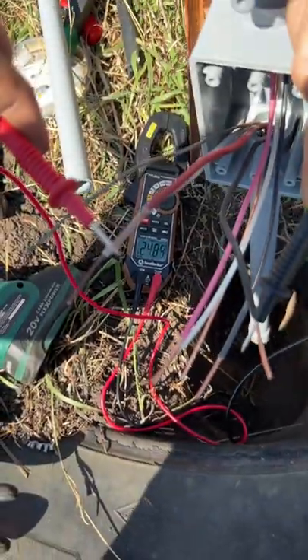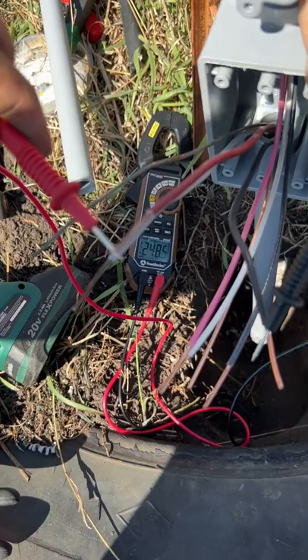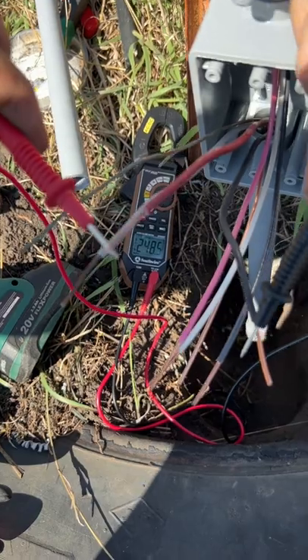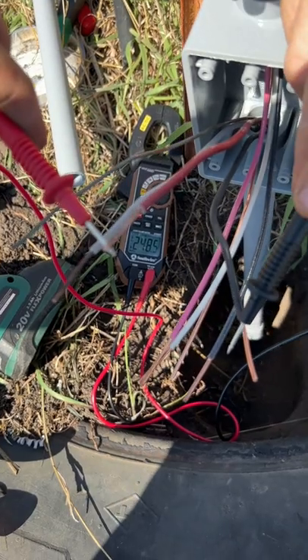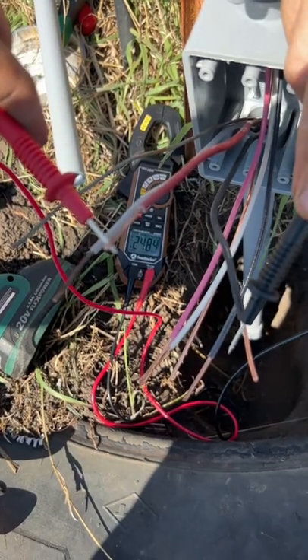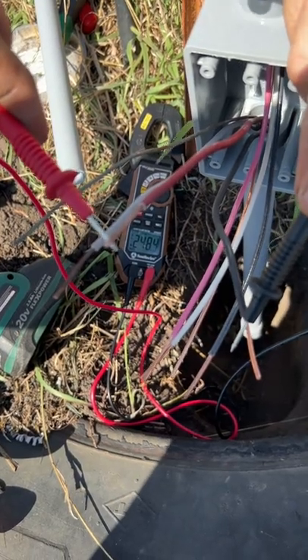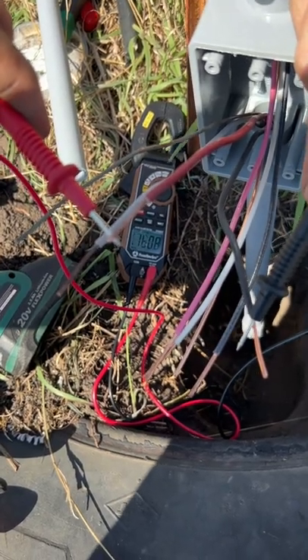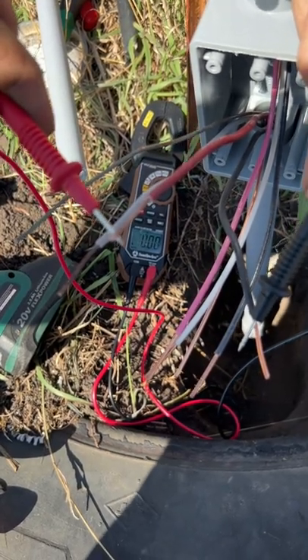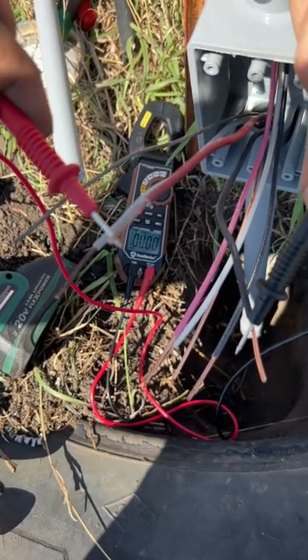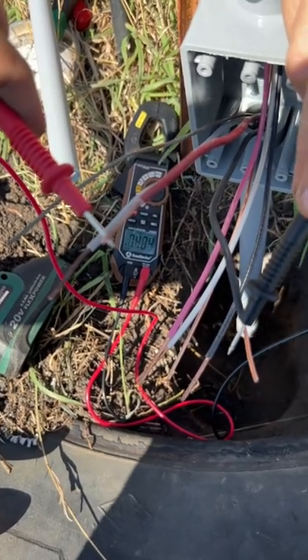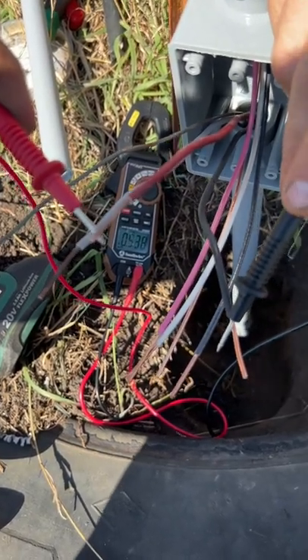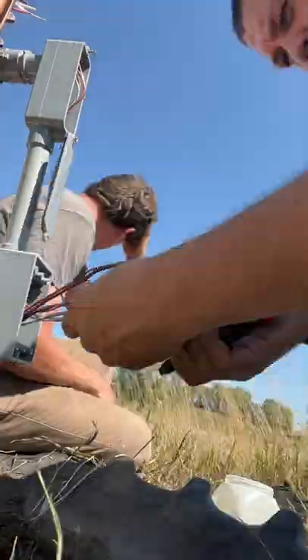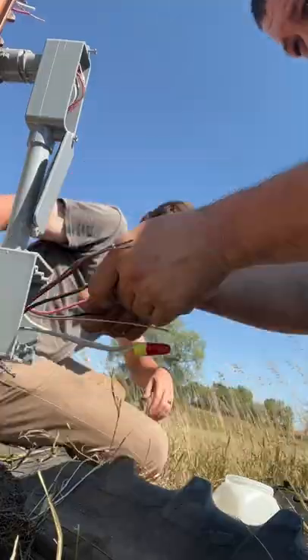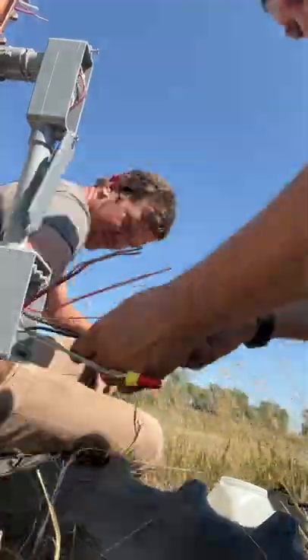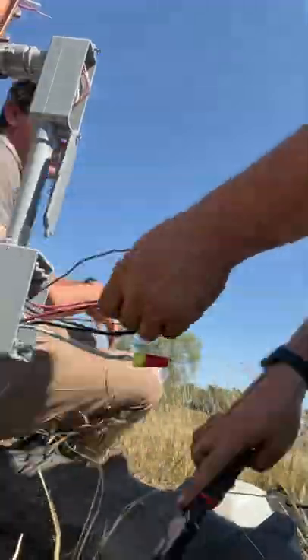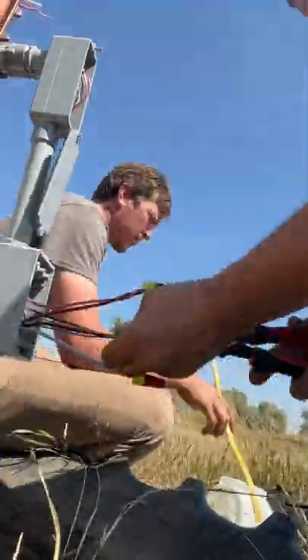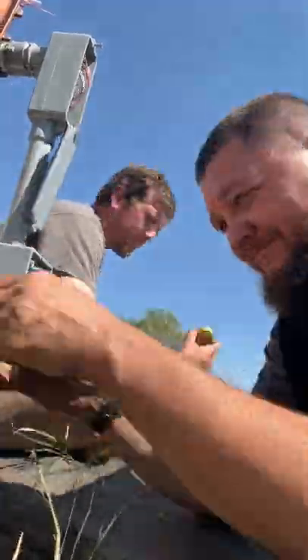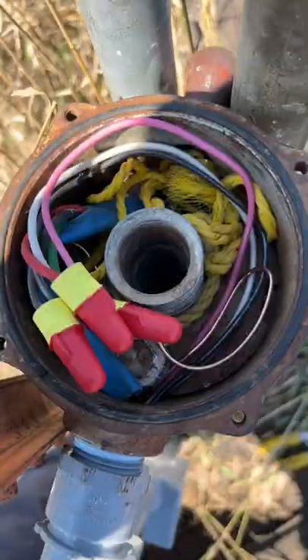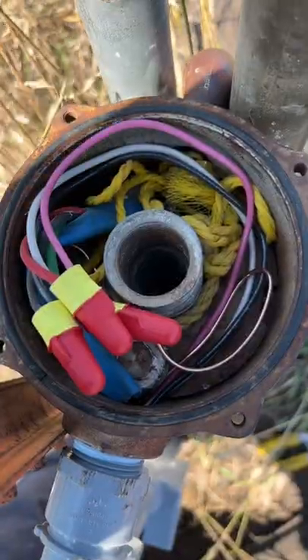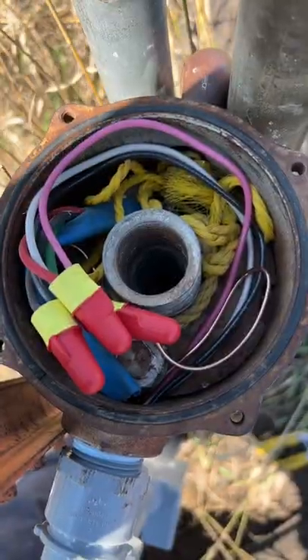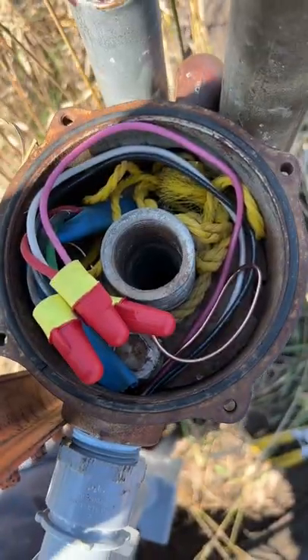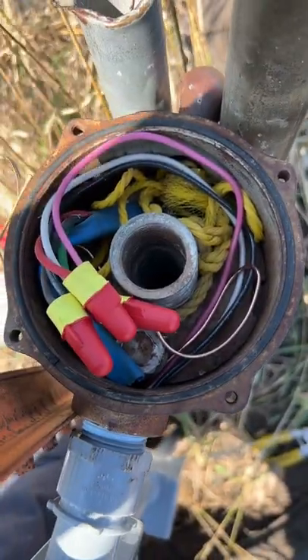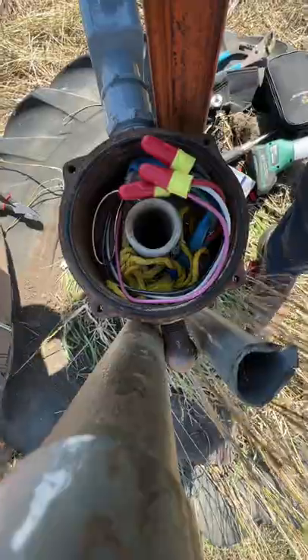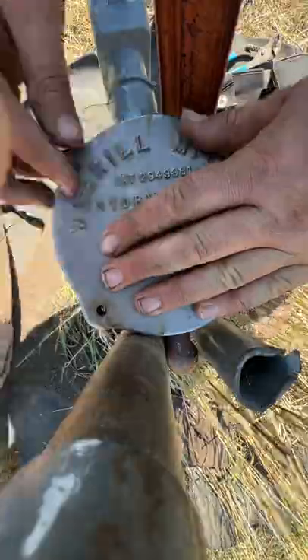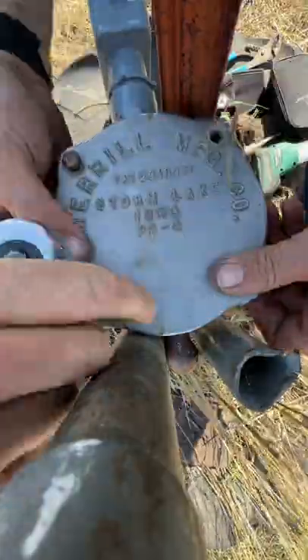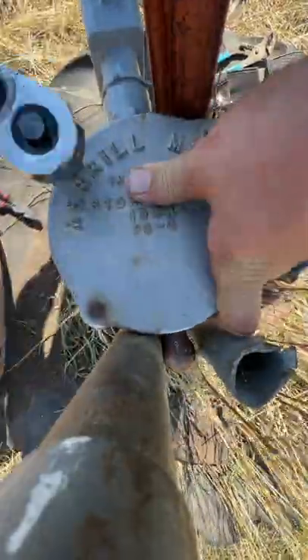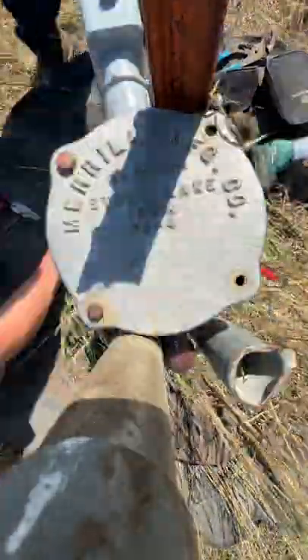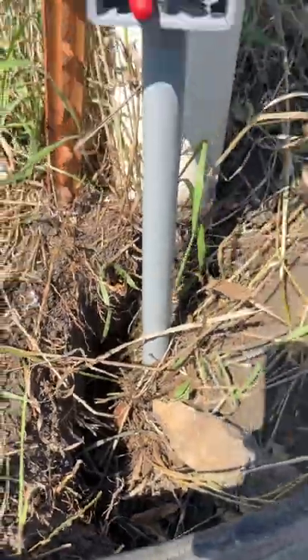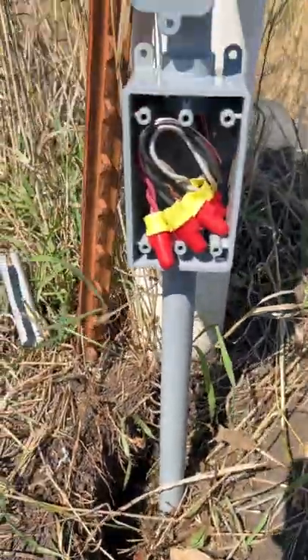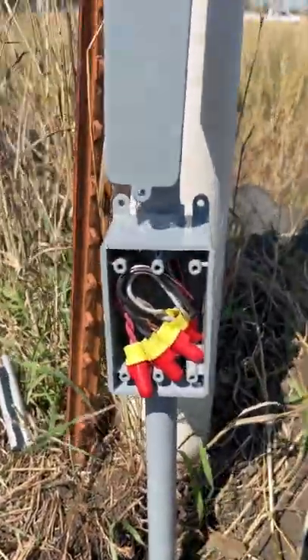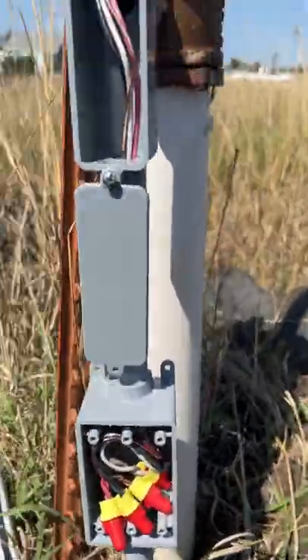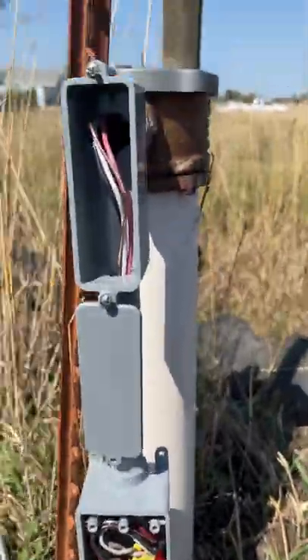We're going to verify that we have the correct voltage on L1 and L2, and then make our splices in the J-Box and in the wellhead. I do really like these wire nuts made by 3M with that little rubber skirt. We made the connections to the wellhead and put the cover back on.